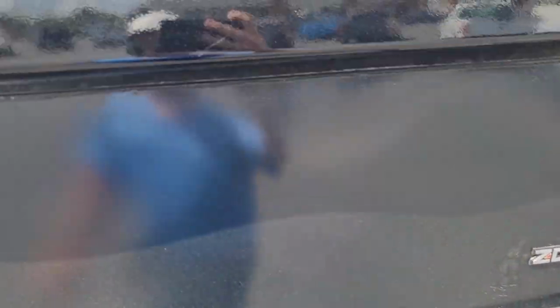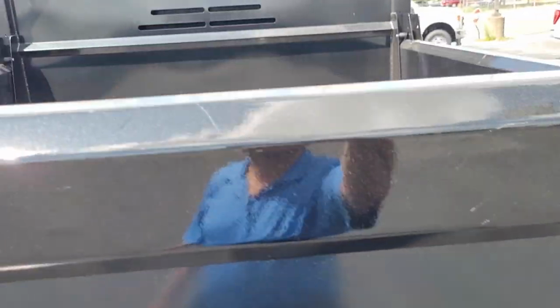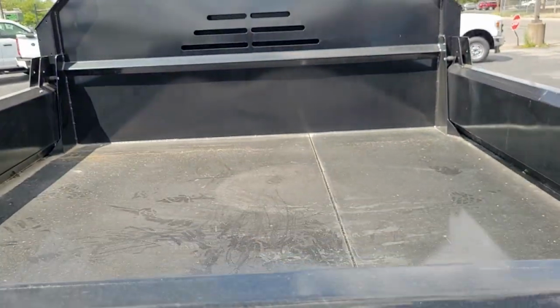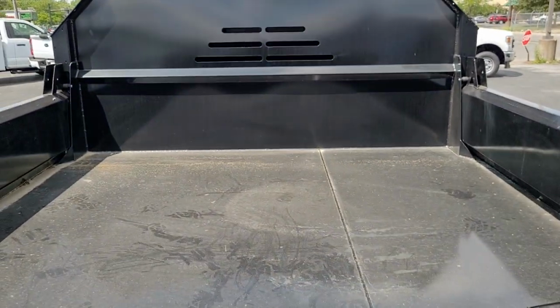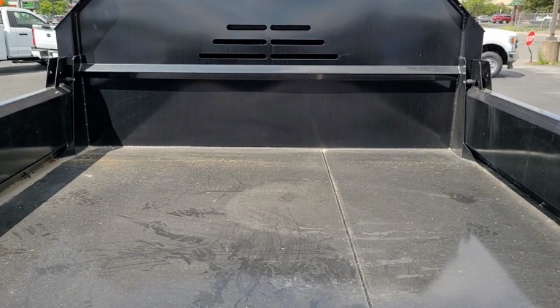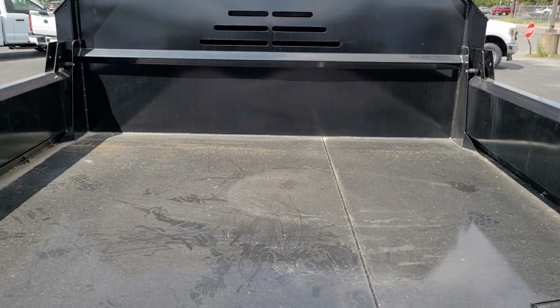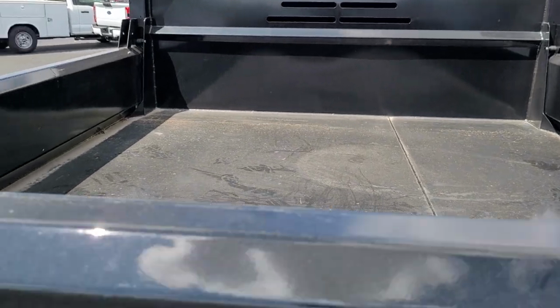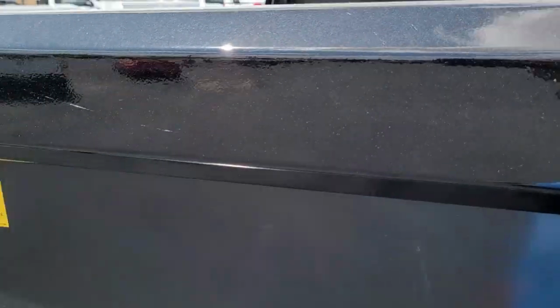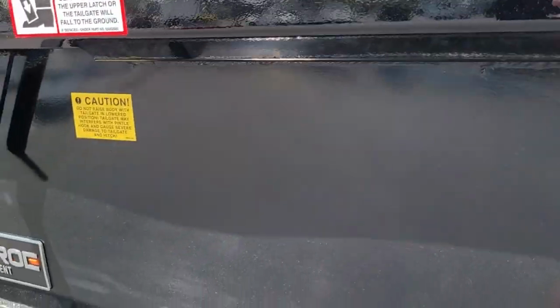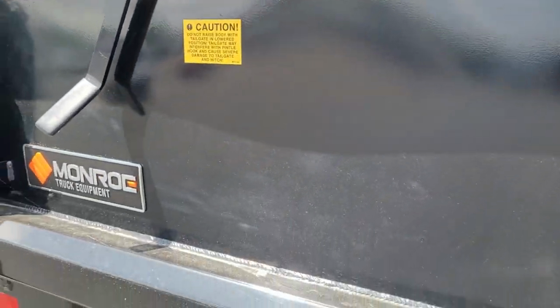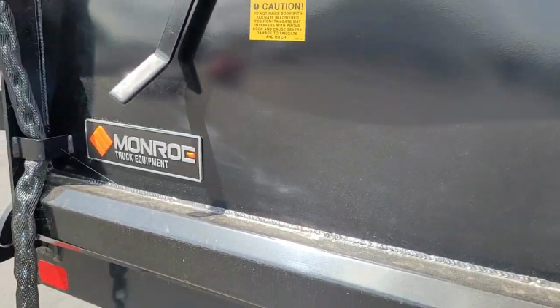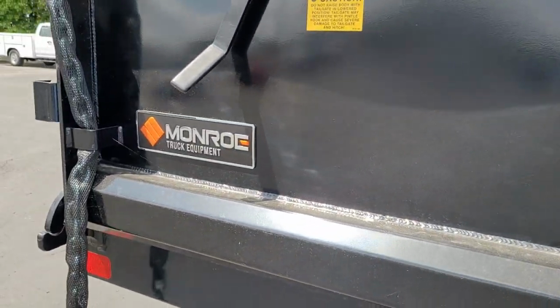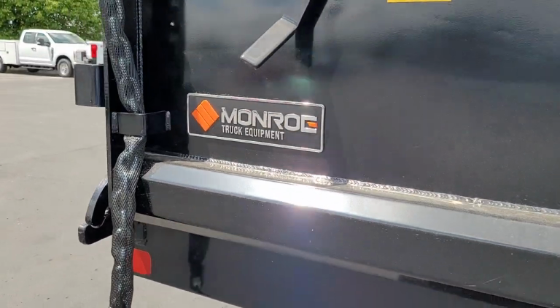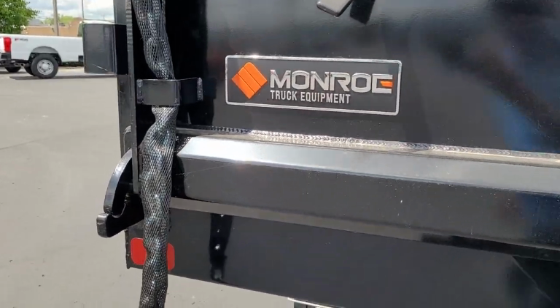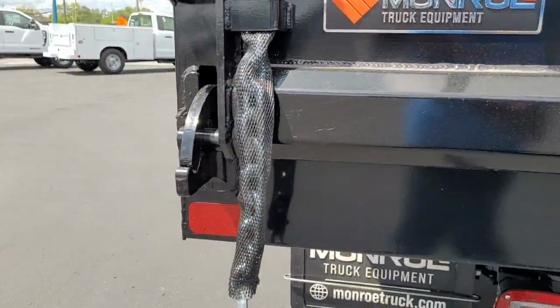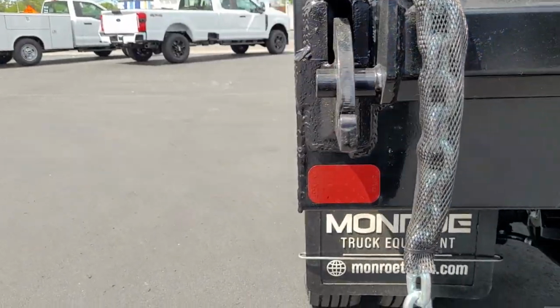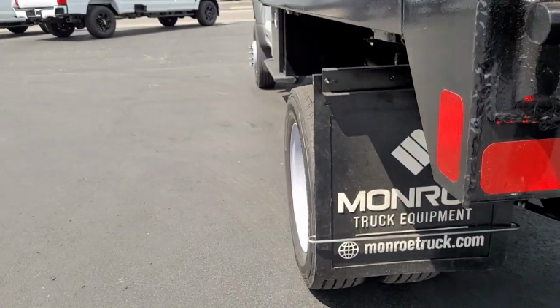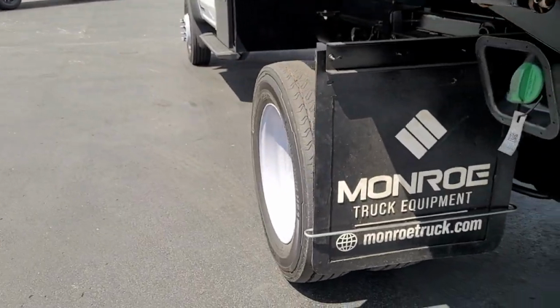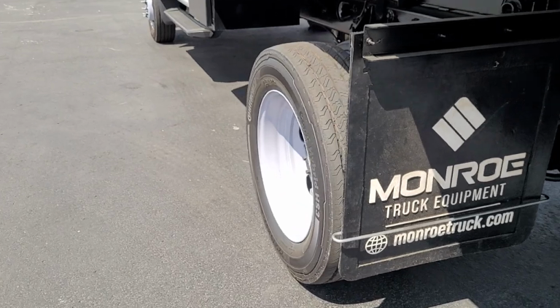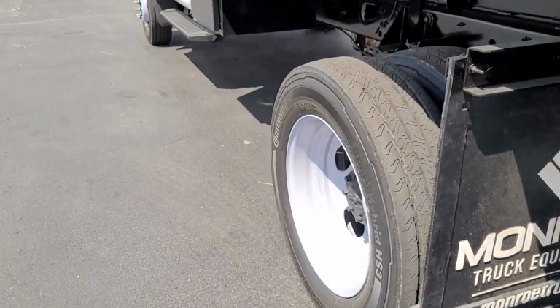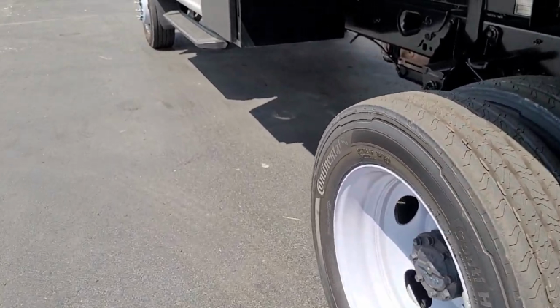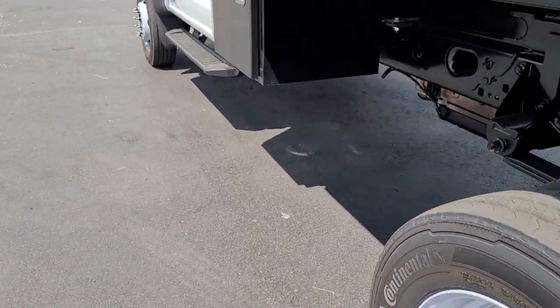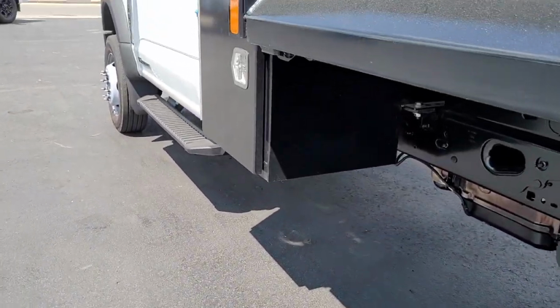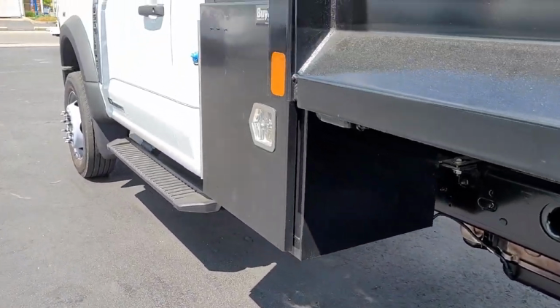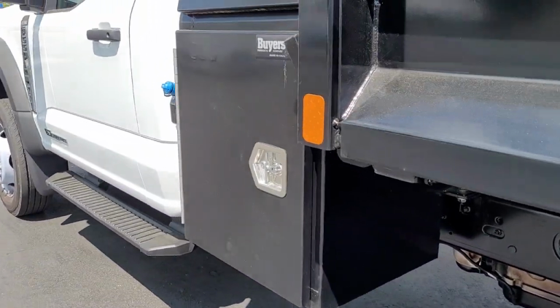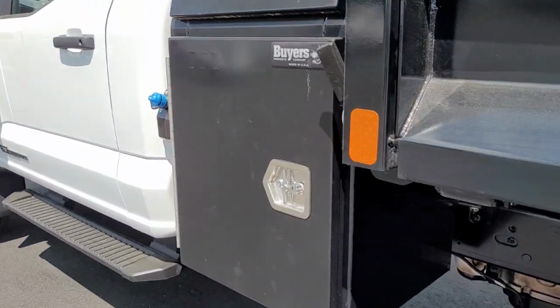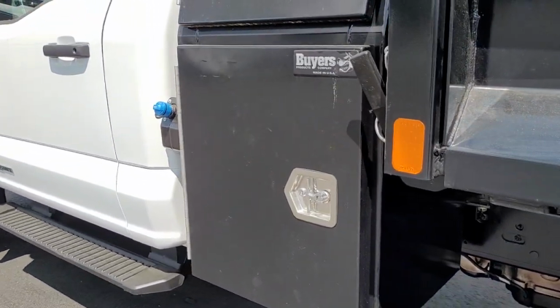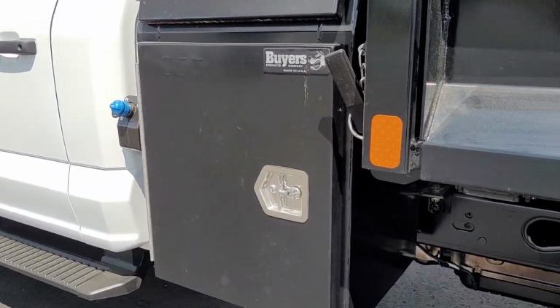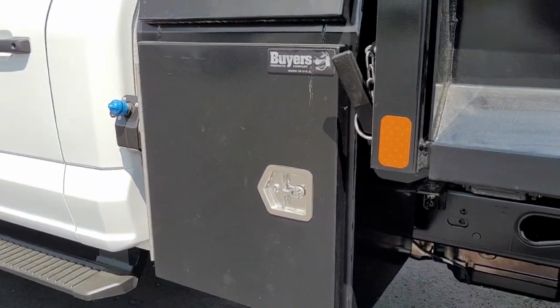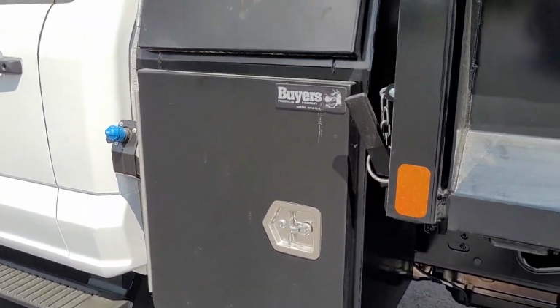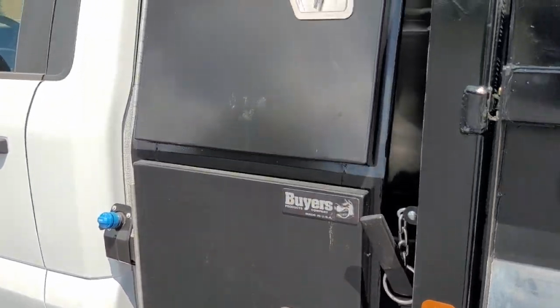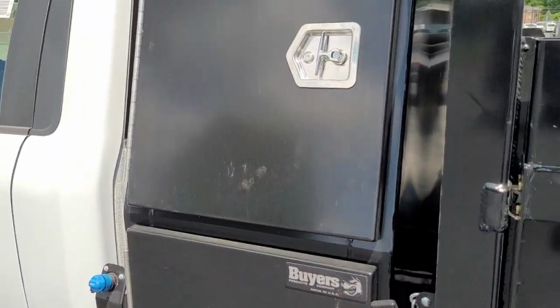Rock-solid strength meets convenient flexibility in this well-designed F-550. See for yourself when you take it out for a test drive. Our professional staff looks forward to giving you excellent service.